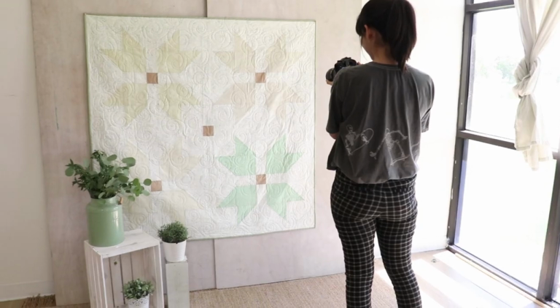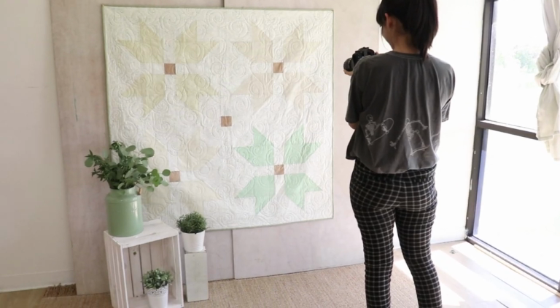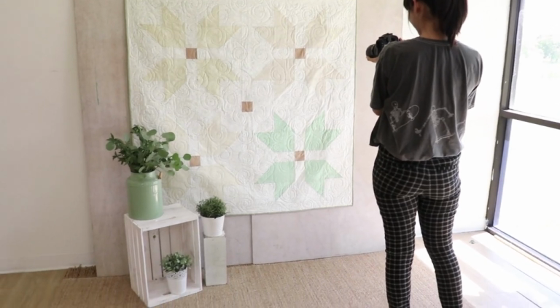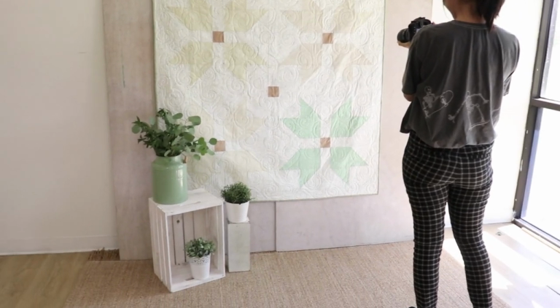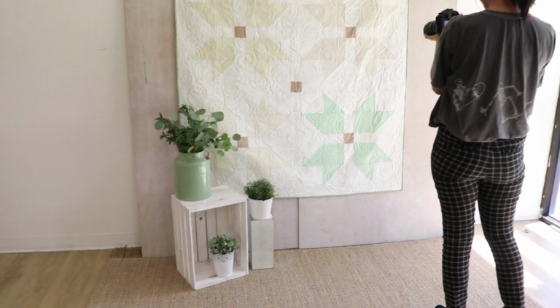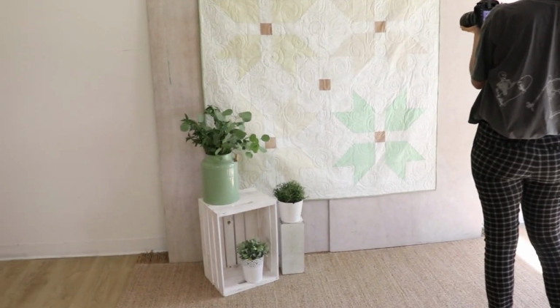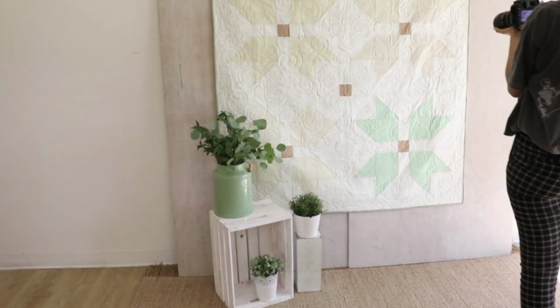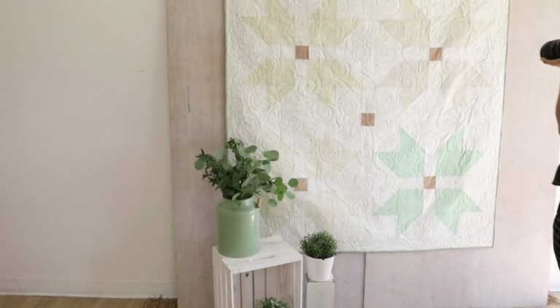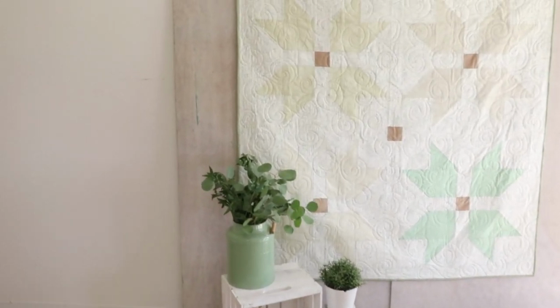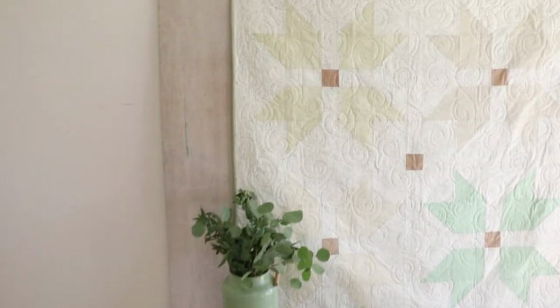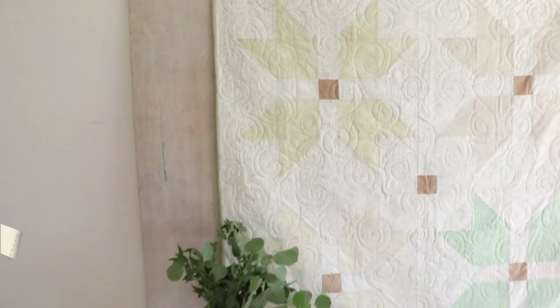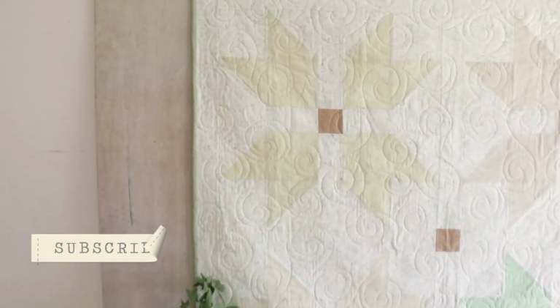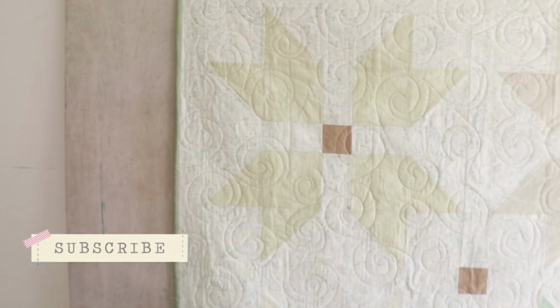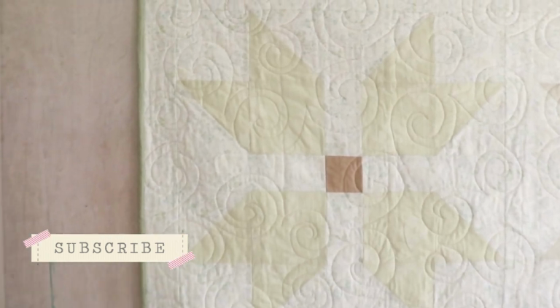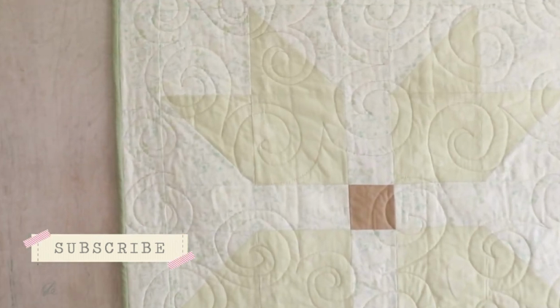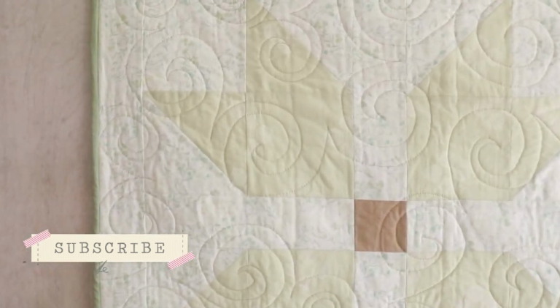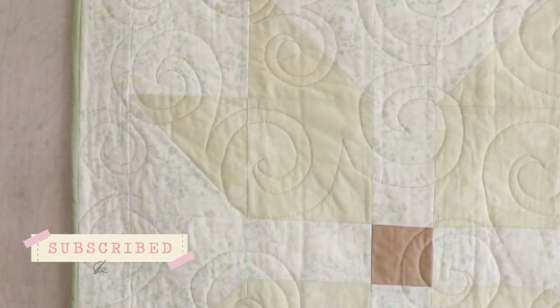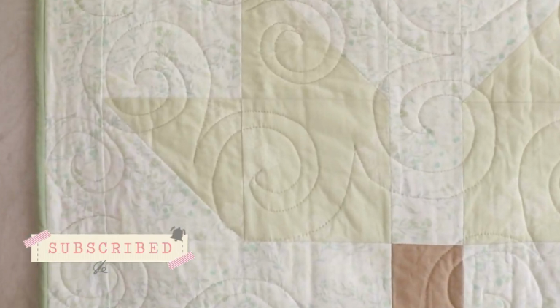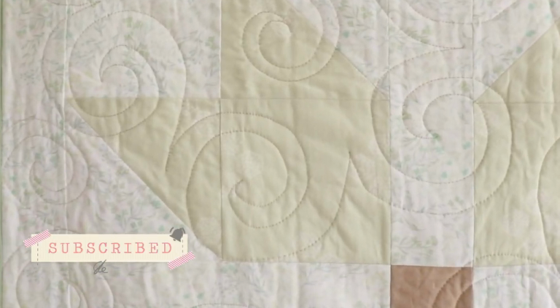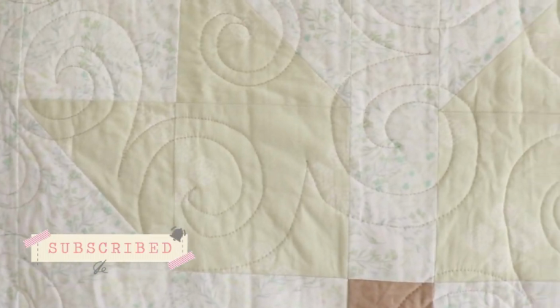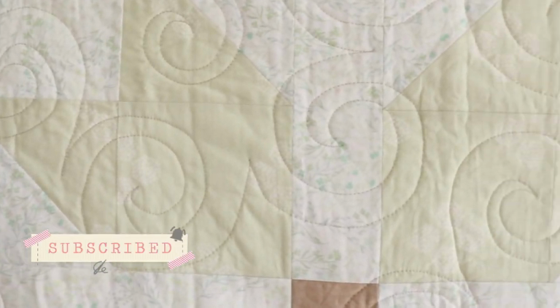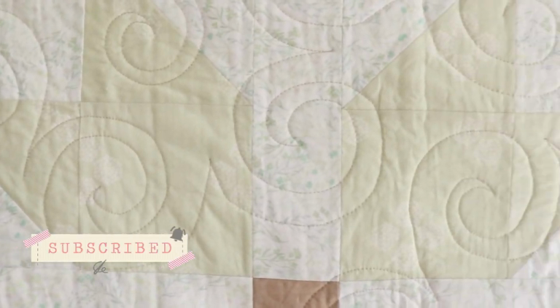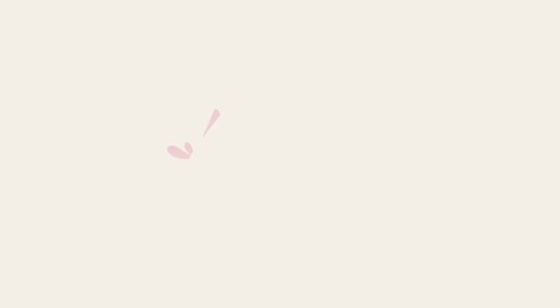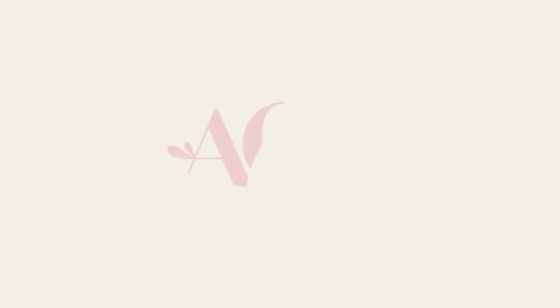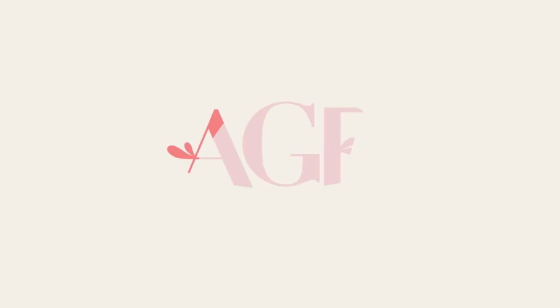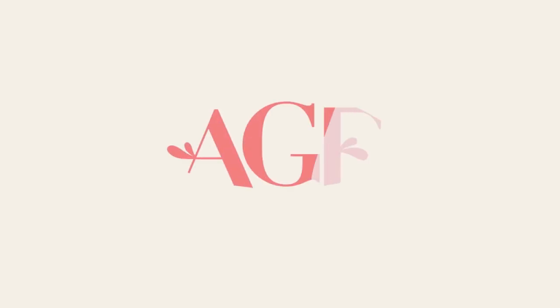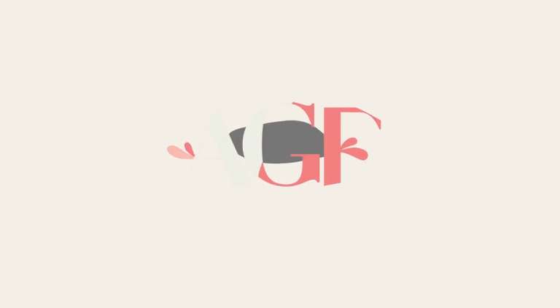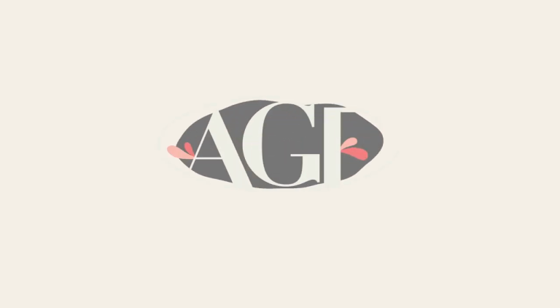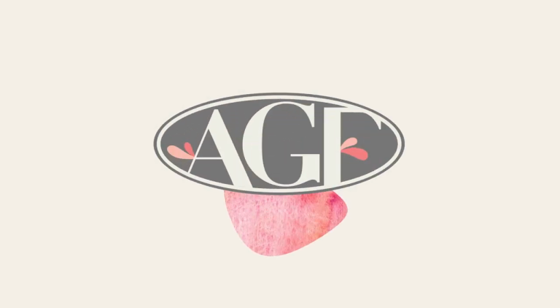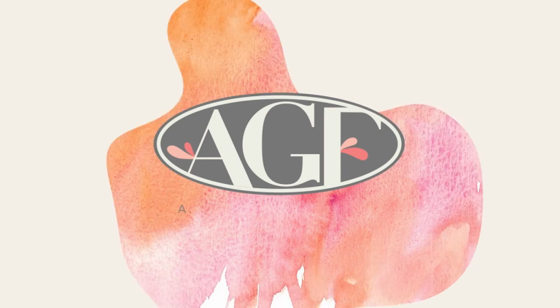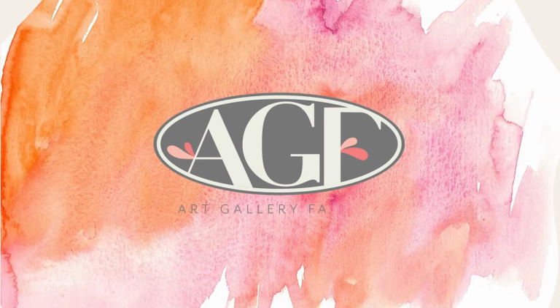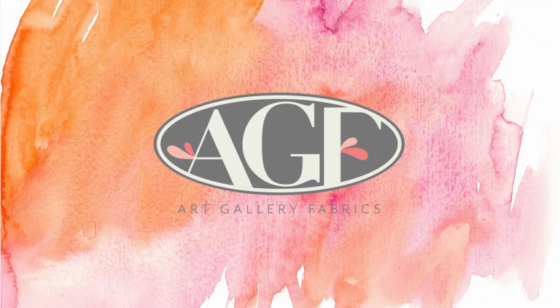As always, don't forget to give this video a thumbs up and make sure to subscribe to the Art Gallery Fabrics channel to stay up to date with the latest collections. And until next time, happy sewing!